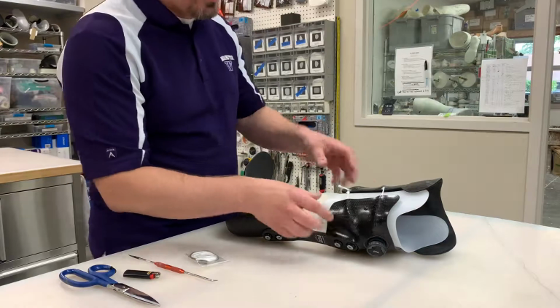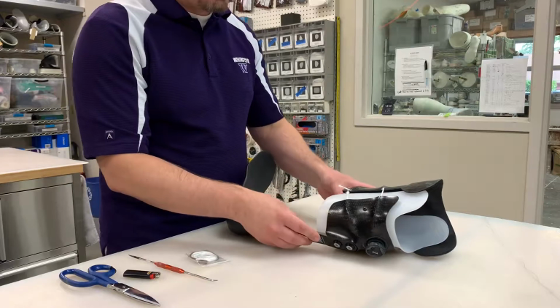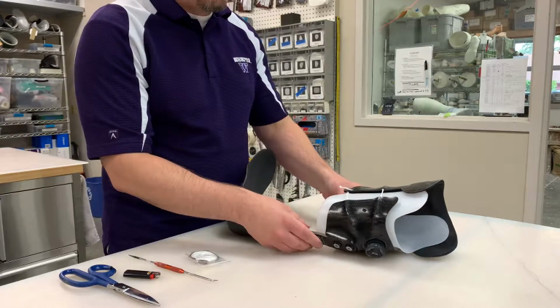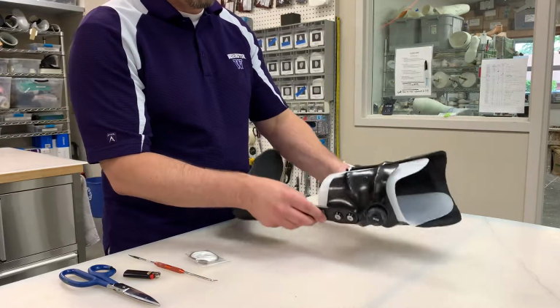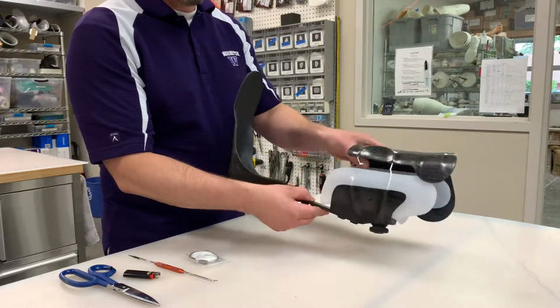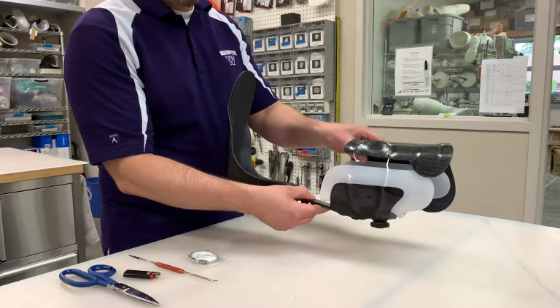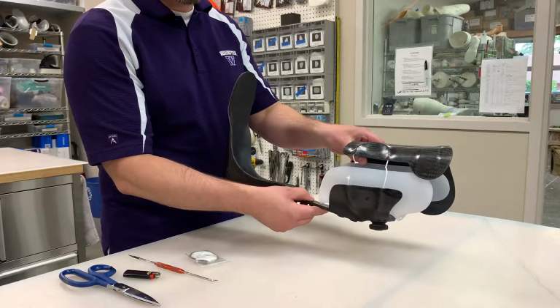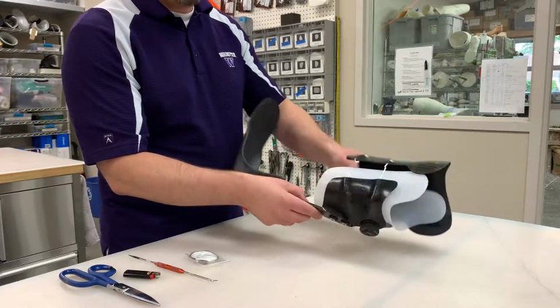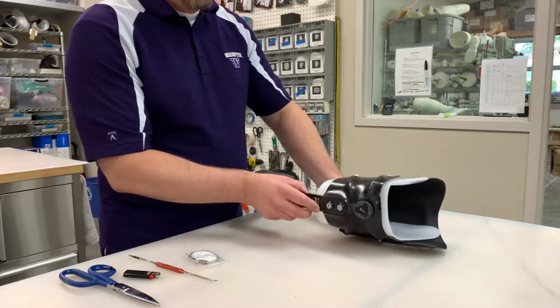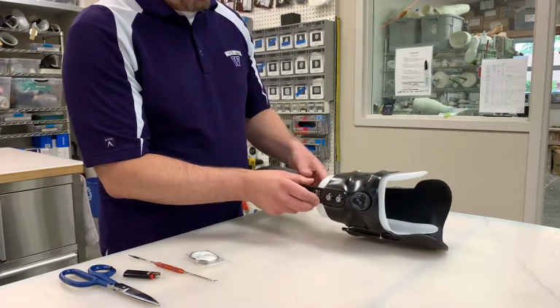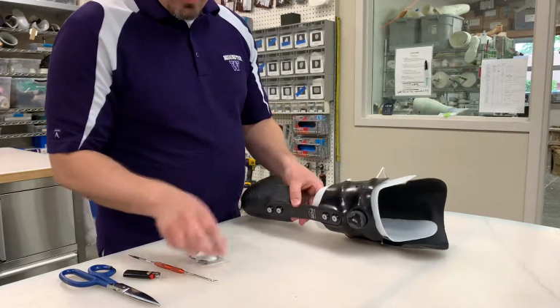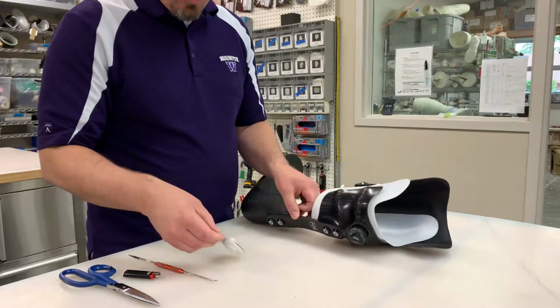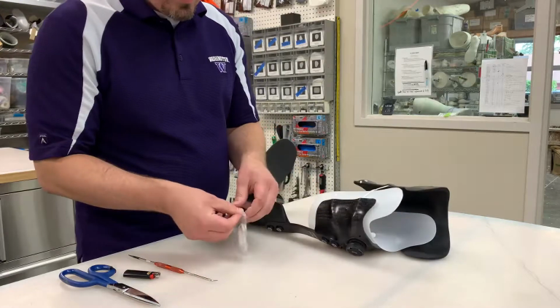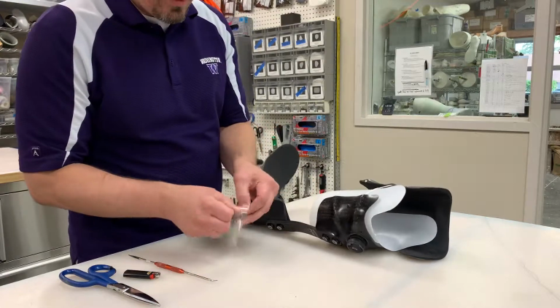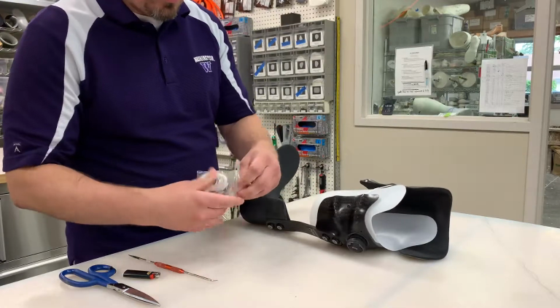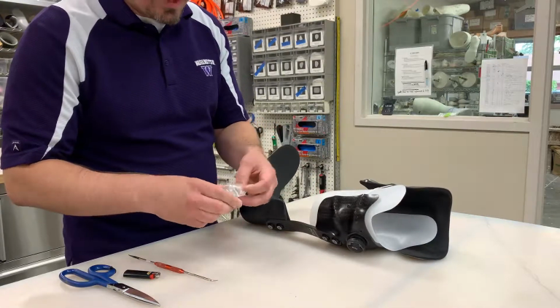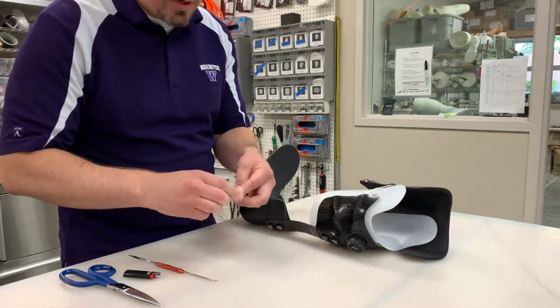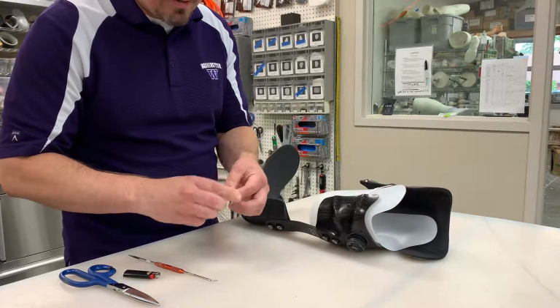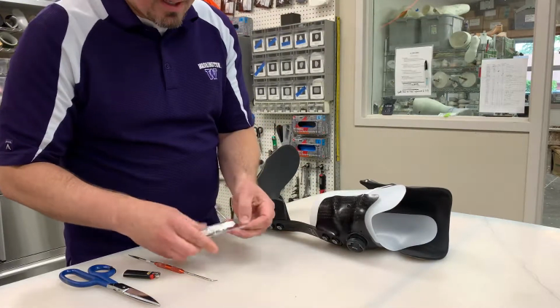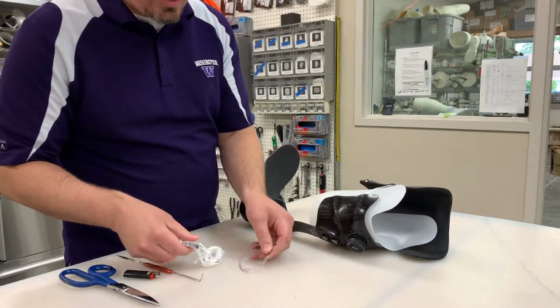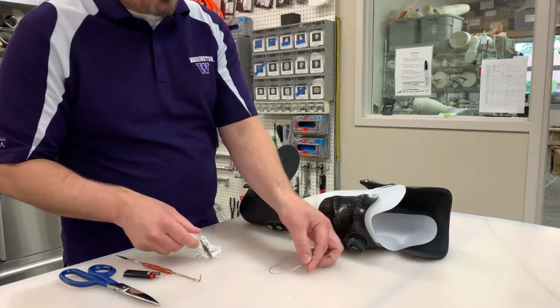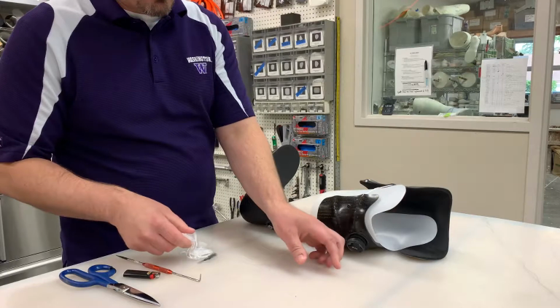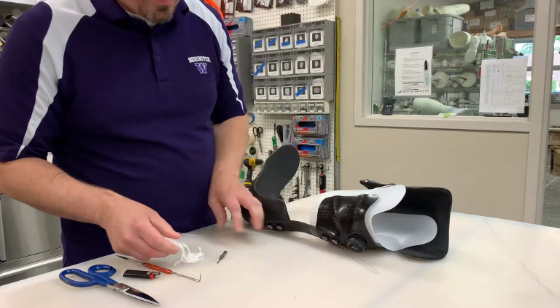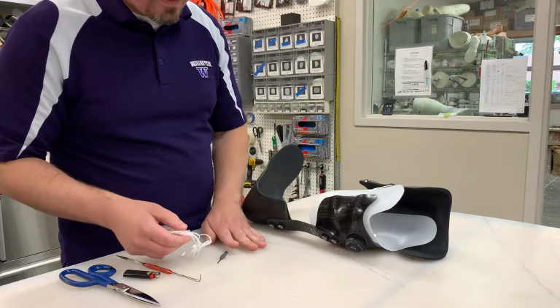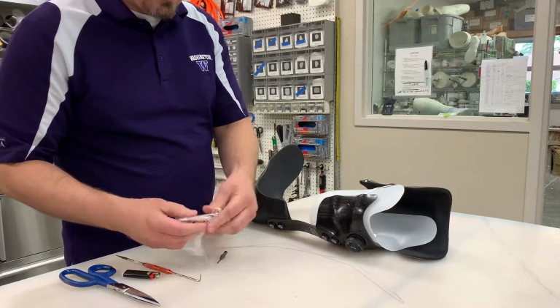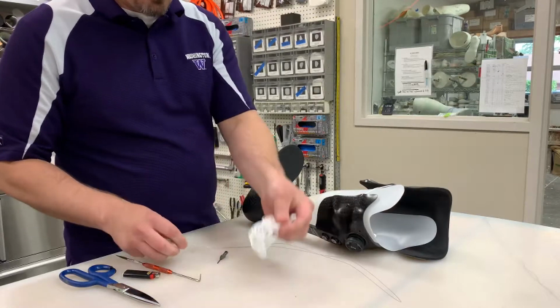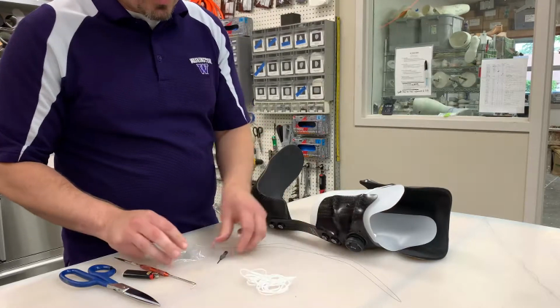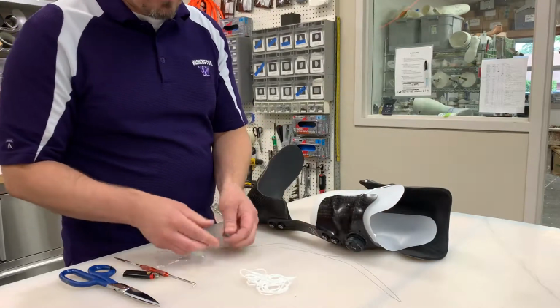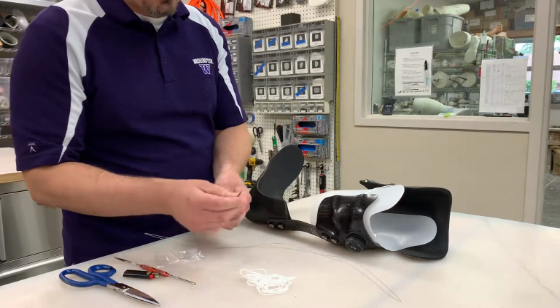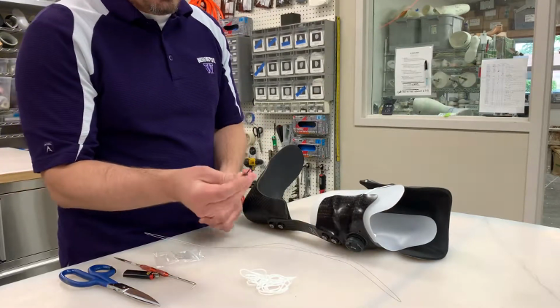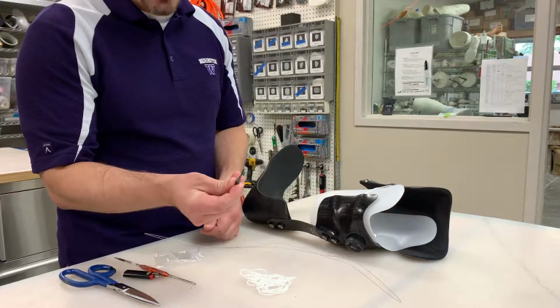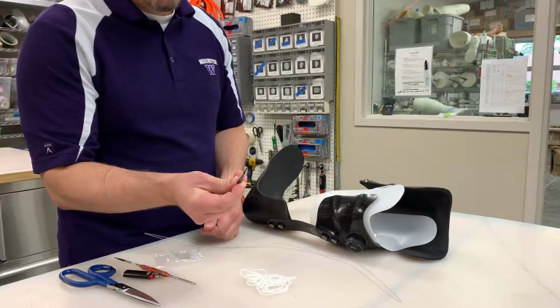So the first thing you do is — we have a broken string here — you're going to open up your replacement string kit. In it you should have a metal guide wire, your replacement string, and the dial release tool.